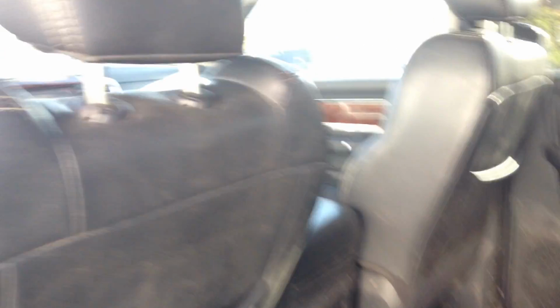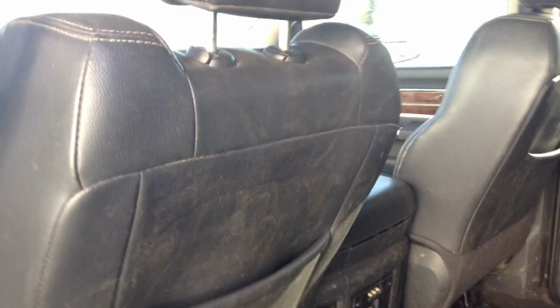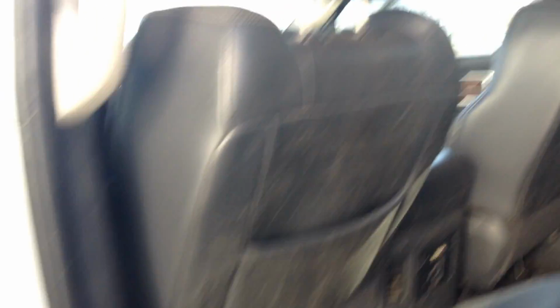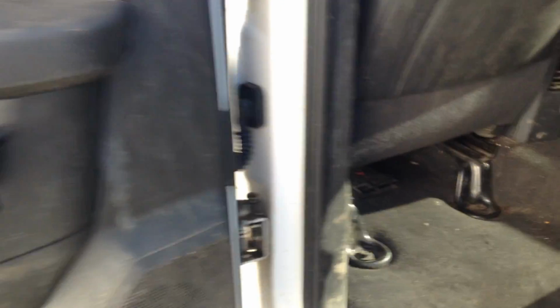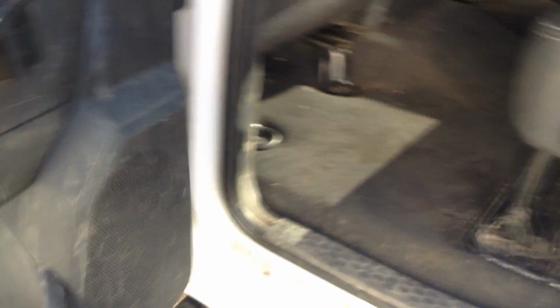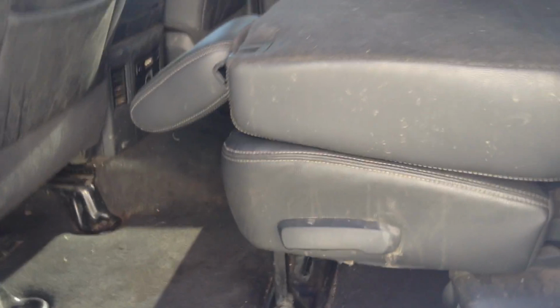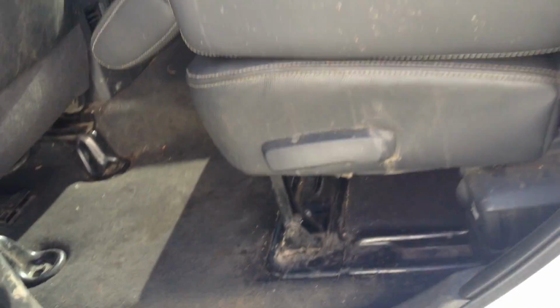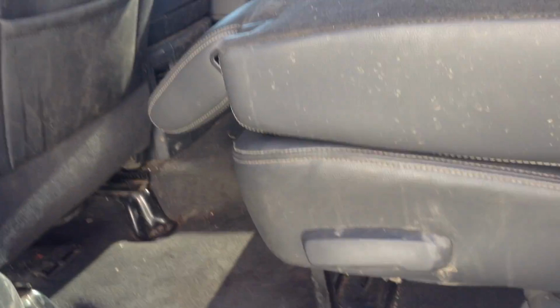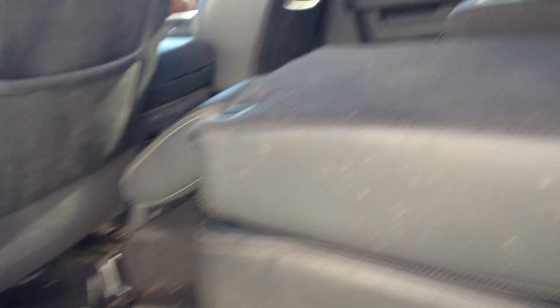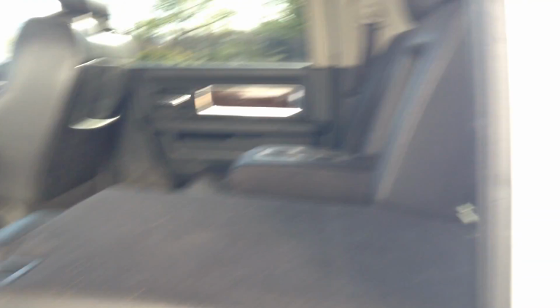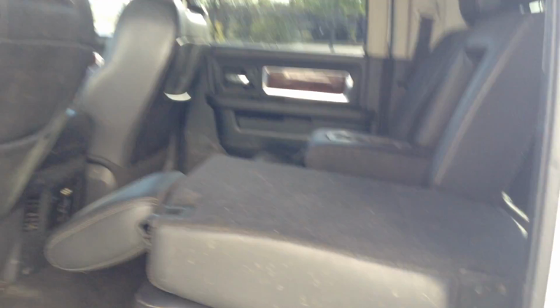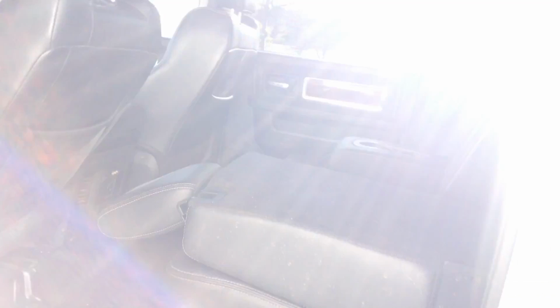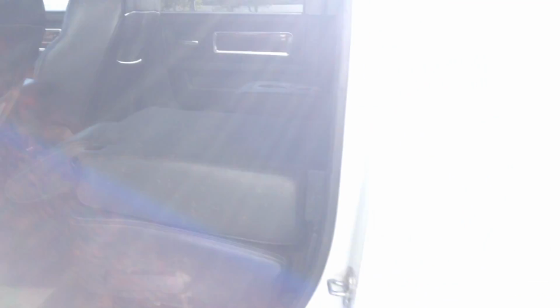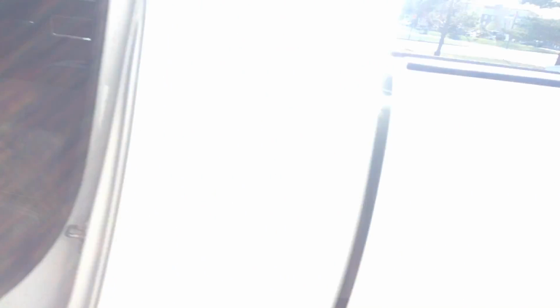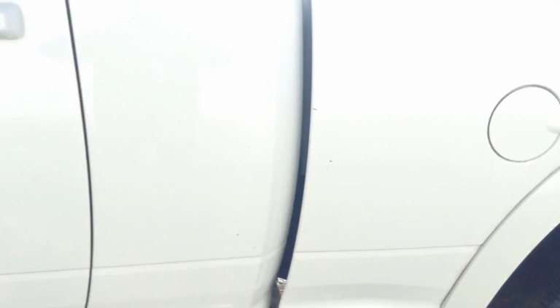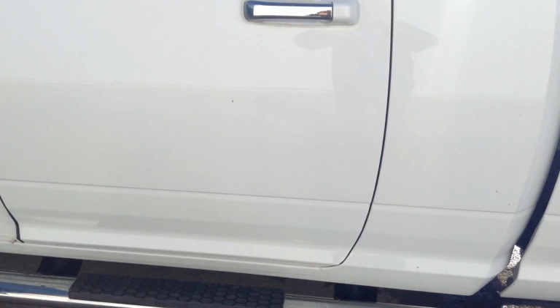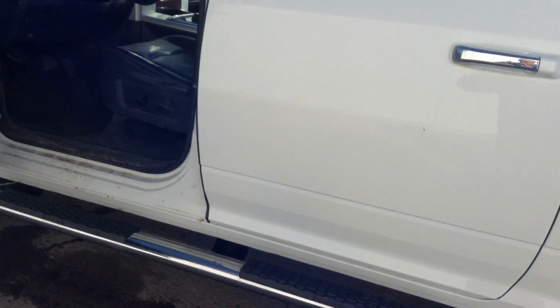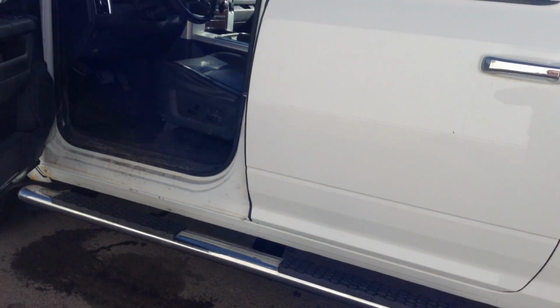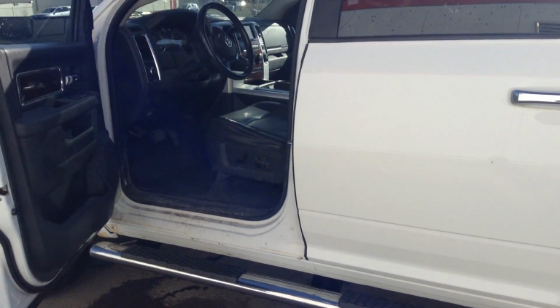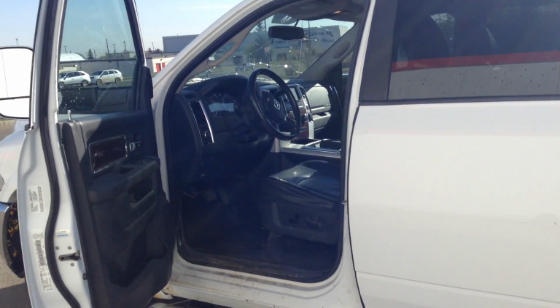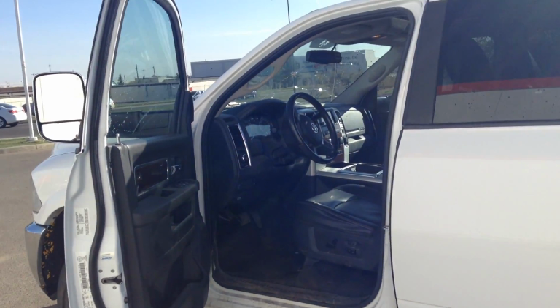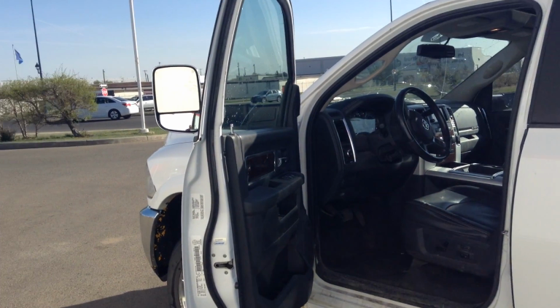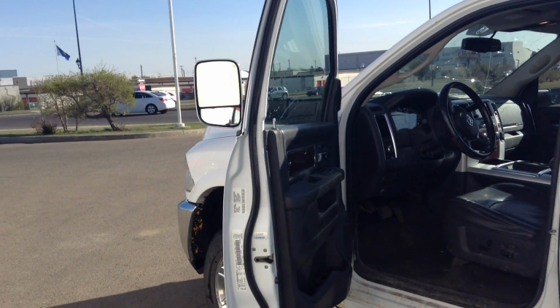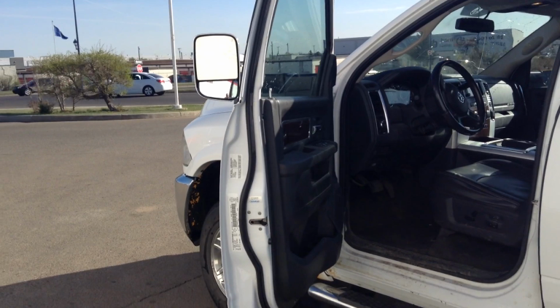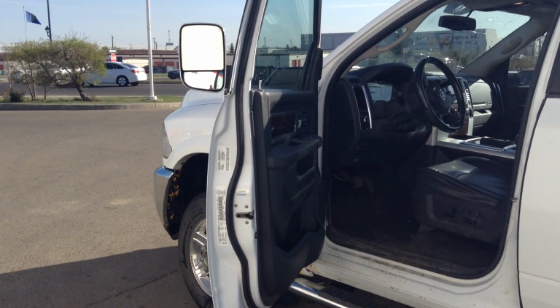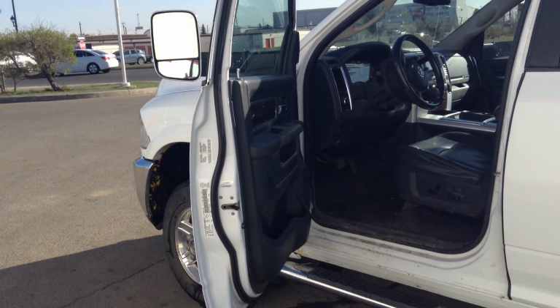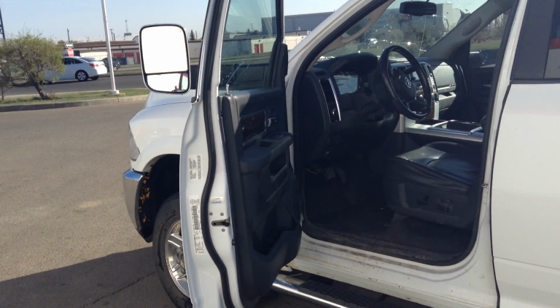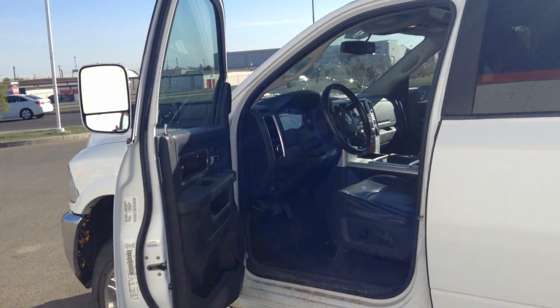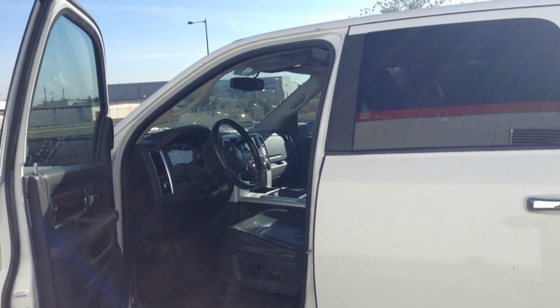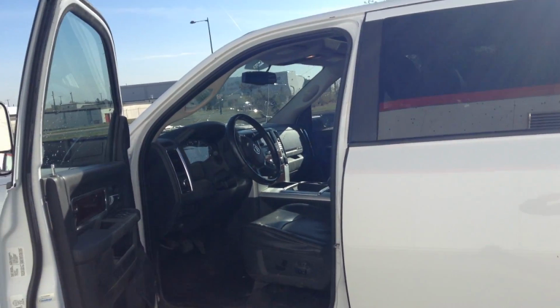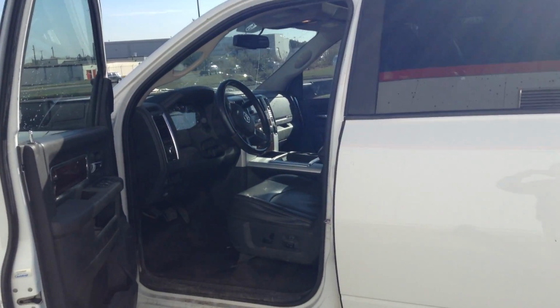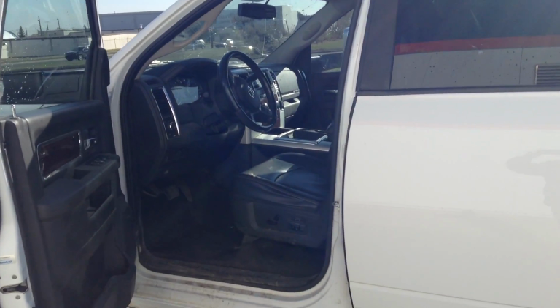We'll get this out to you right away — please get back to us as soon as you can, because a truck like this, priced the way we have it, I don't think it's going to be here very long. Again, it's Bill Evans at London Erie Dodge — hope to hear from you soon.